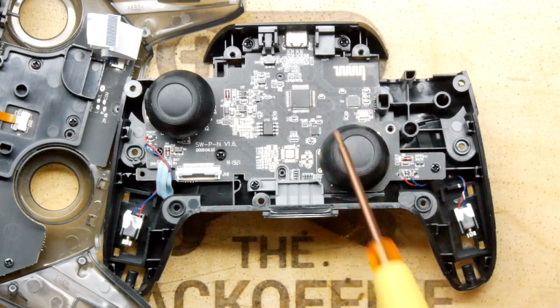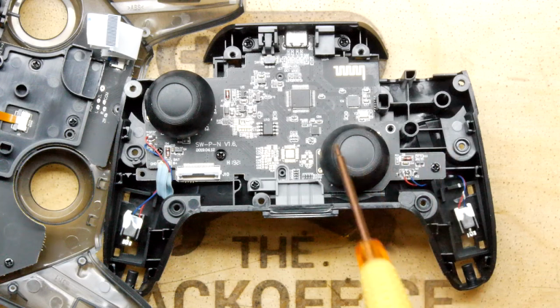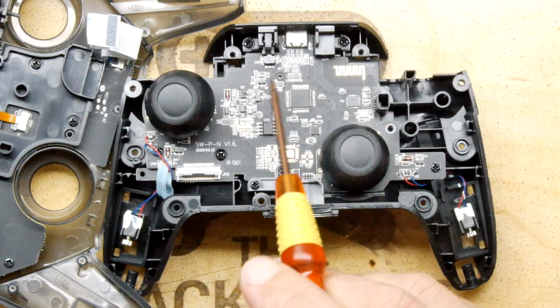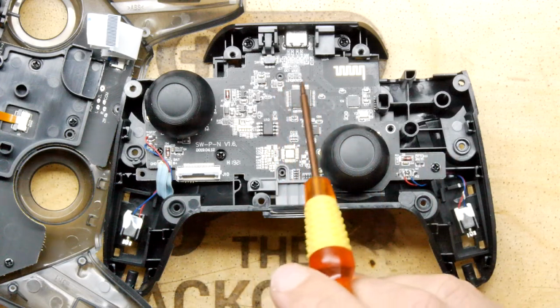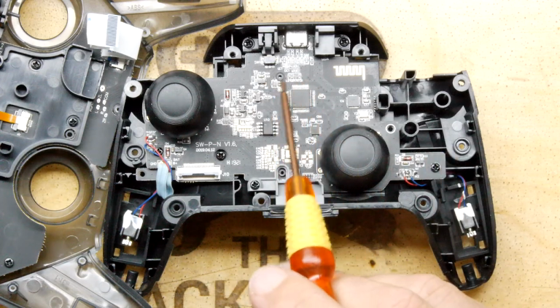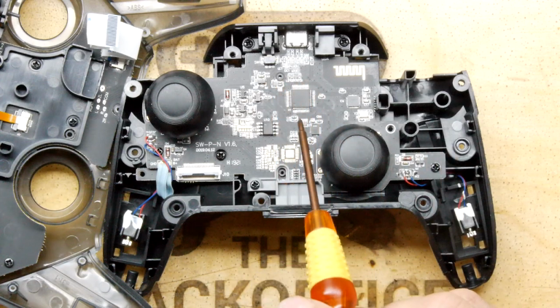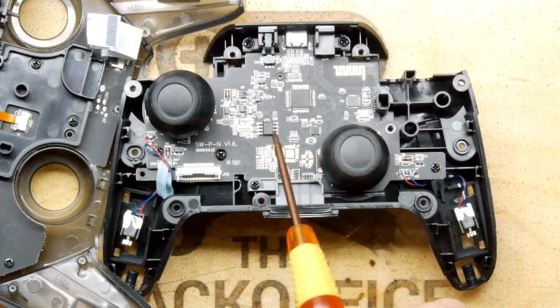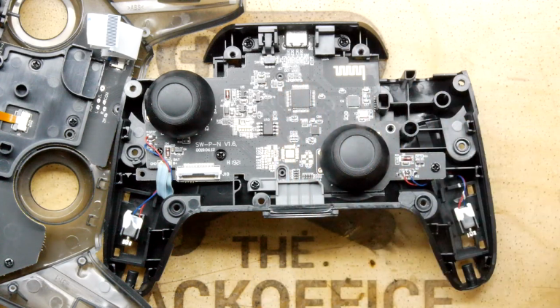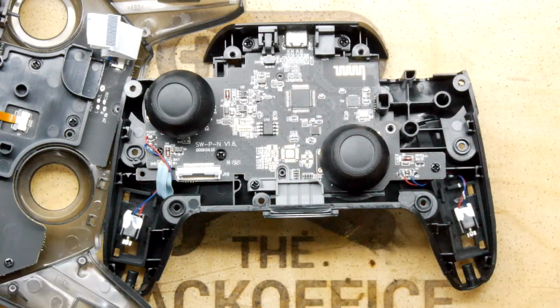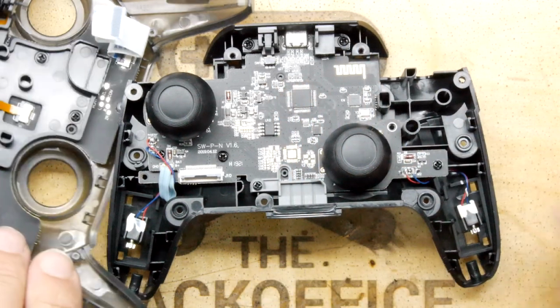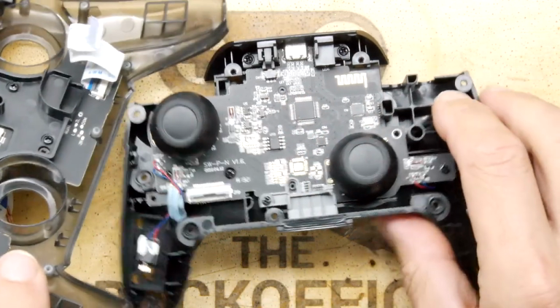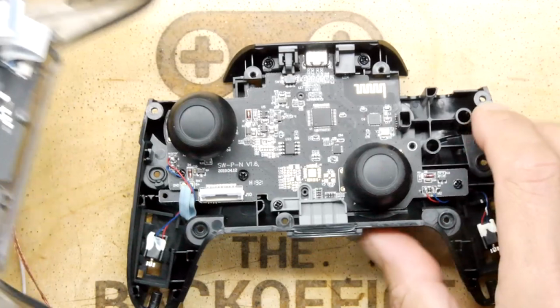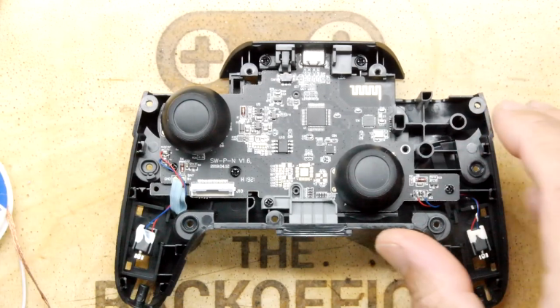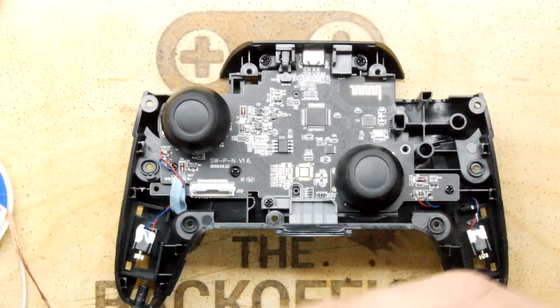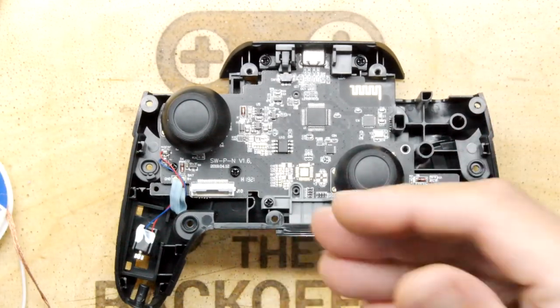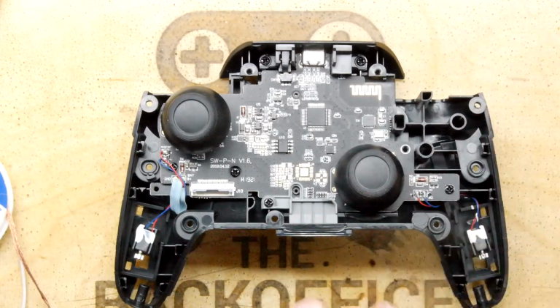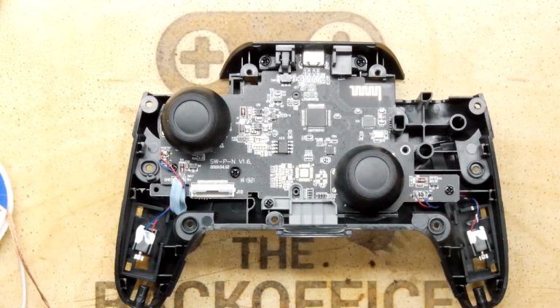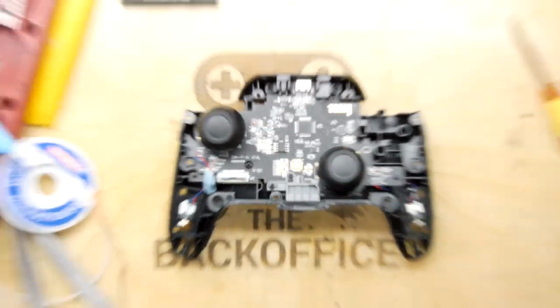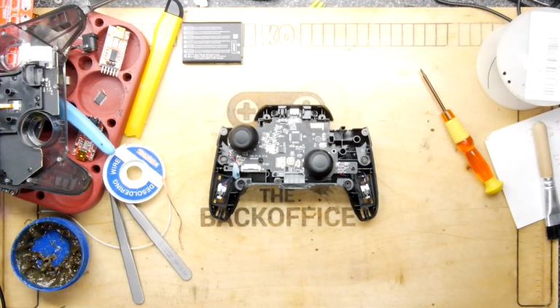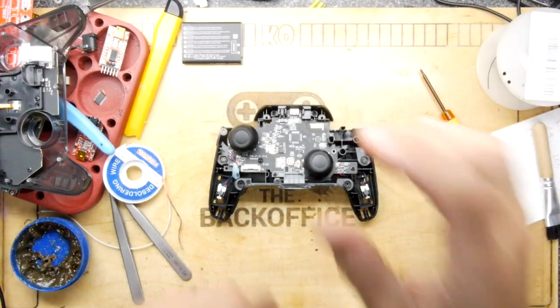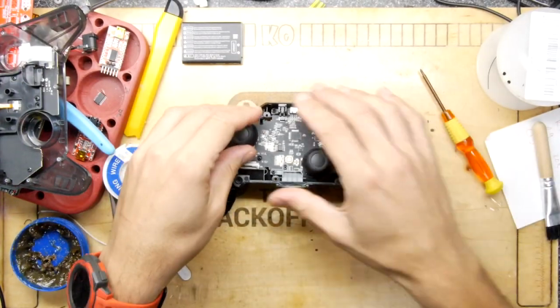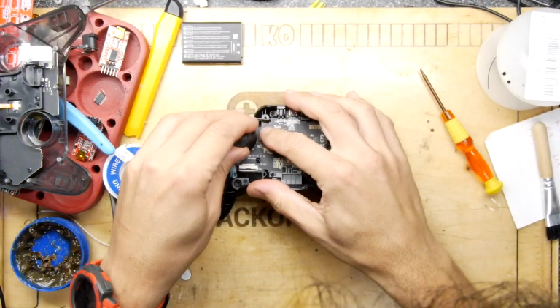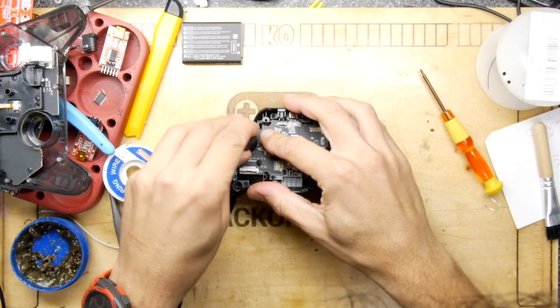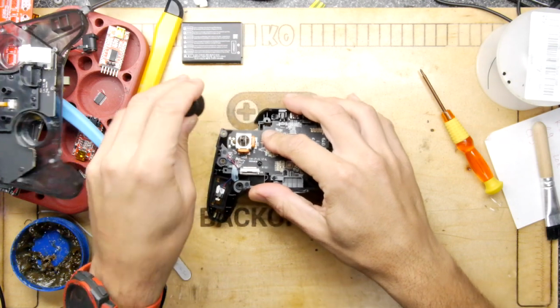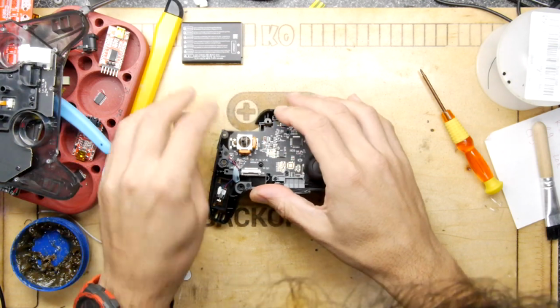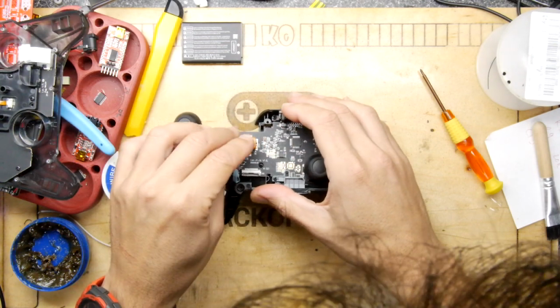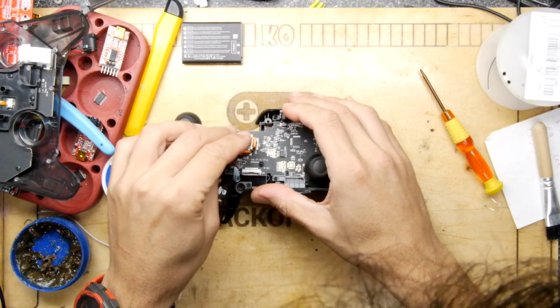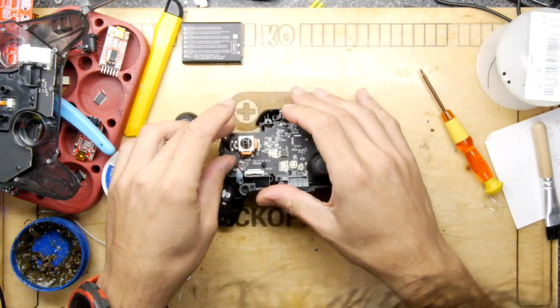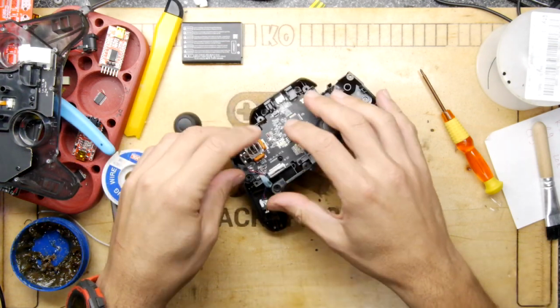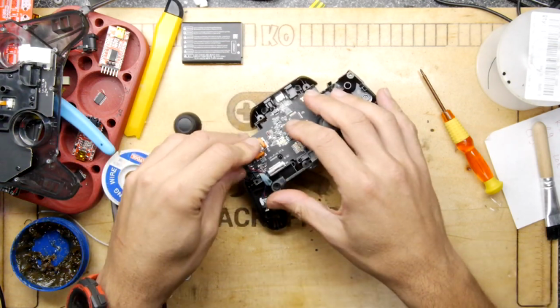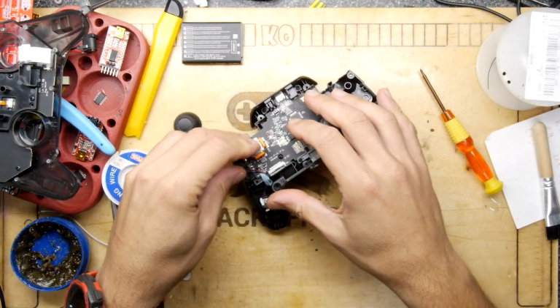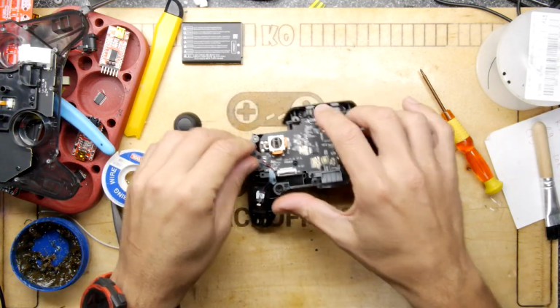If you plug these into a PC you'll actually be able to just run them as normal joysticks, so you can use them on other things. It's a bit like the same way that if you put an Xbox controller on your PC it just mounts as a normal one.